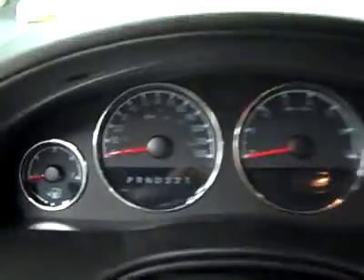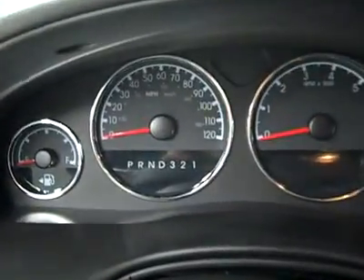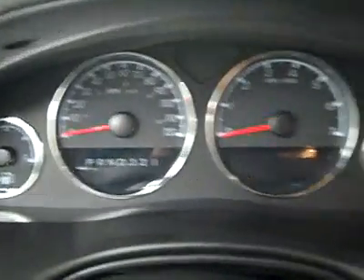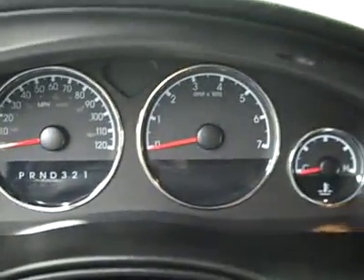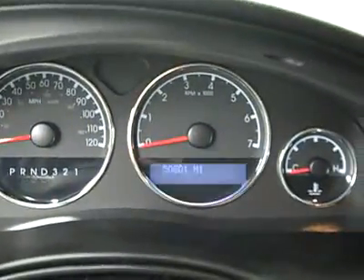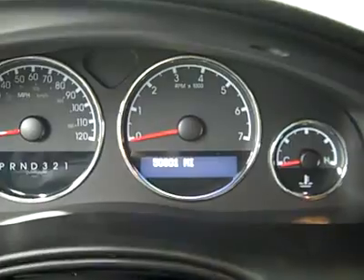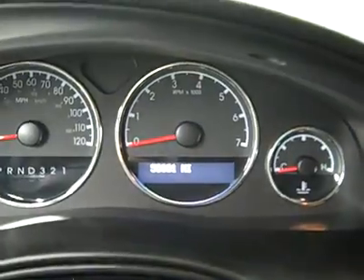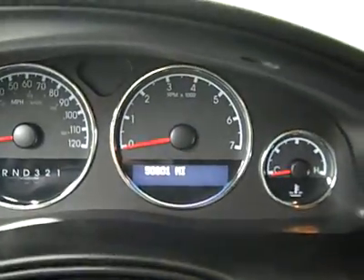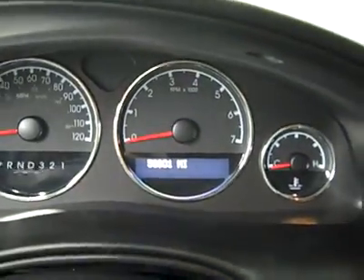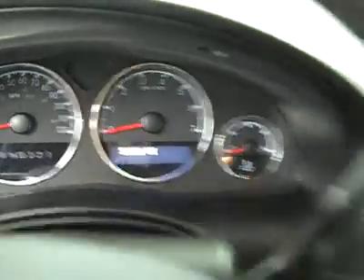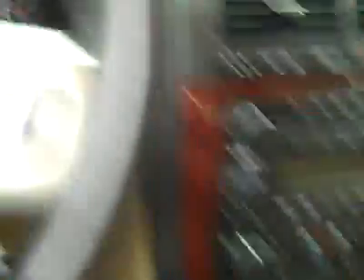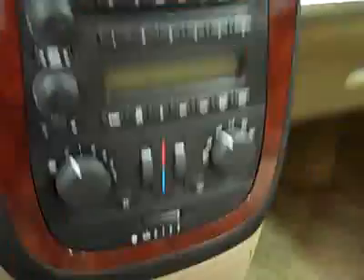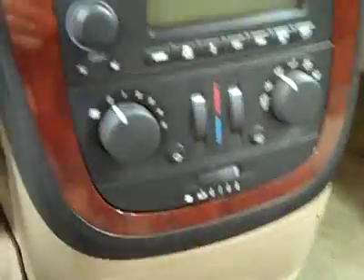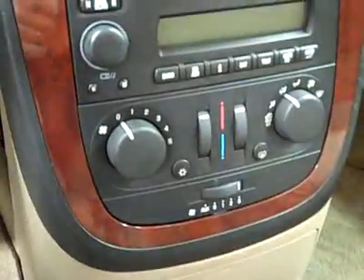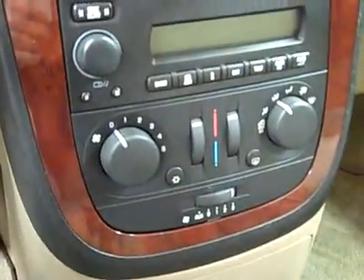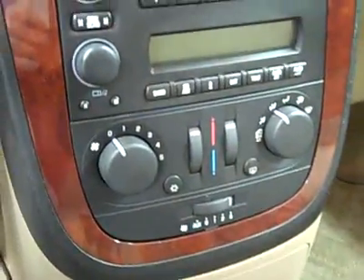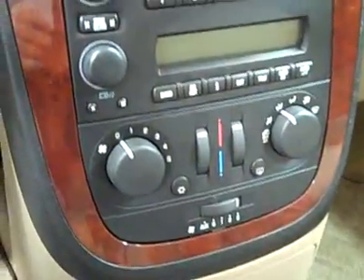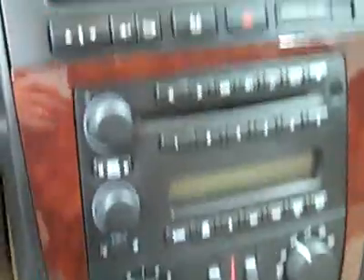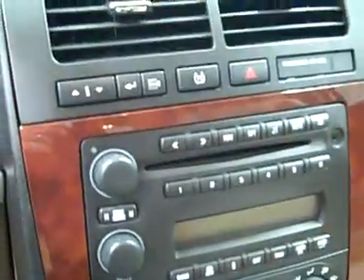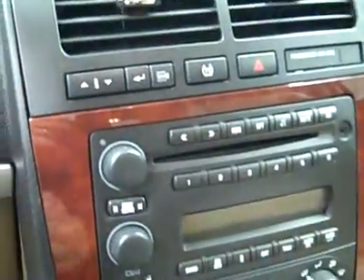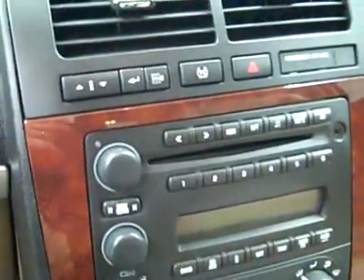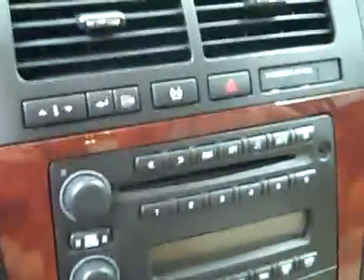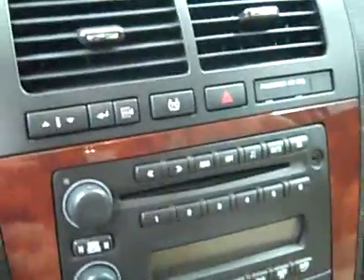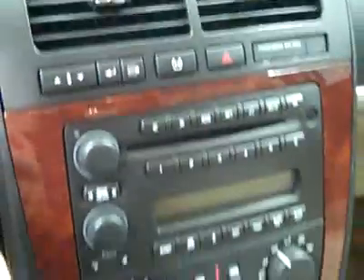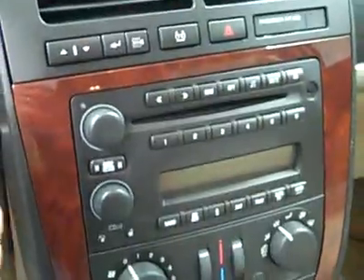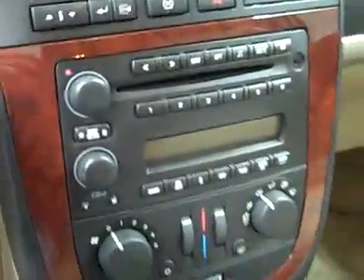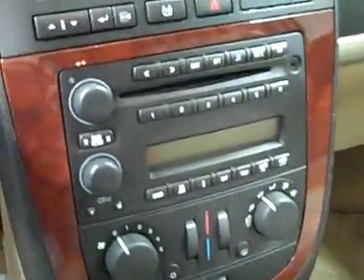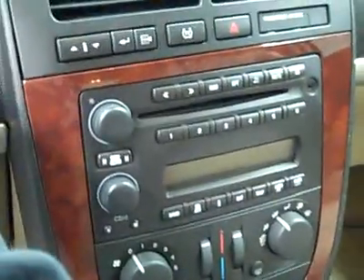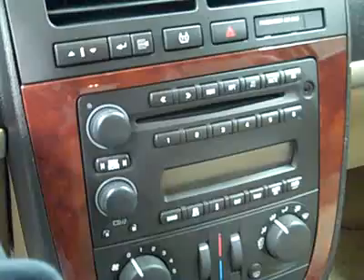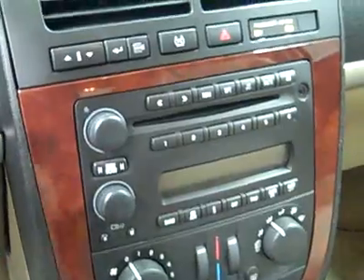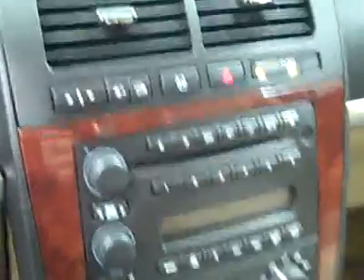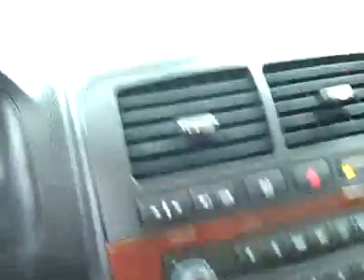You can see that there are 50,000 miles. Dual climate controls. CD player and radio with auxiliary input for MP3 player. Inside audio and cruise controls on the wheel. She fires right up.